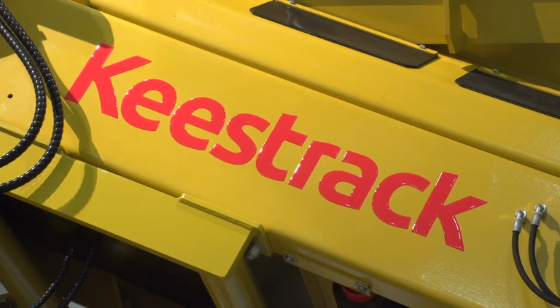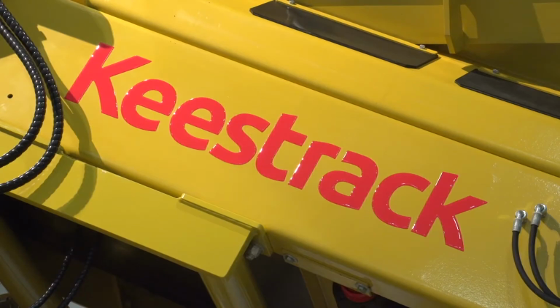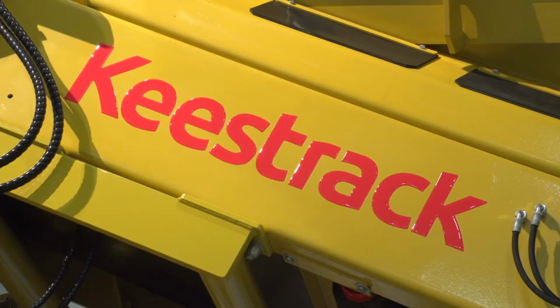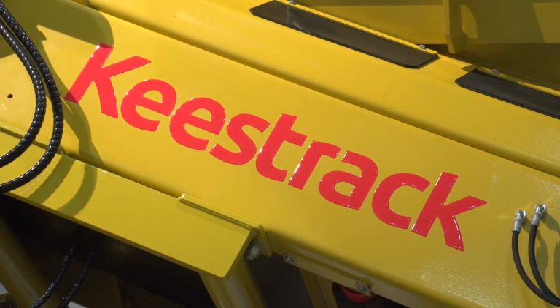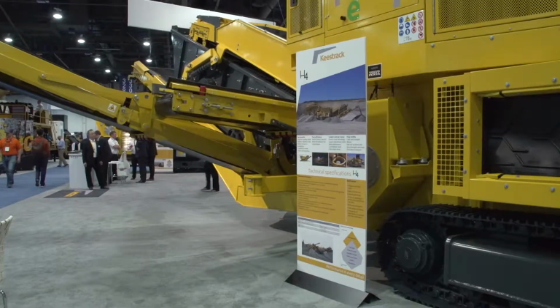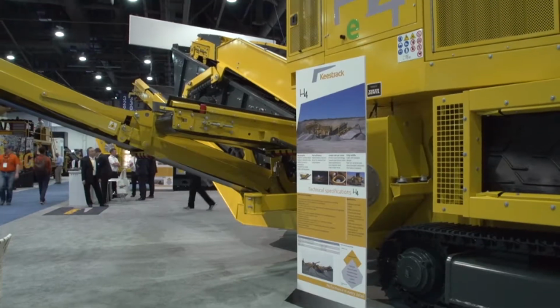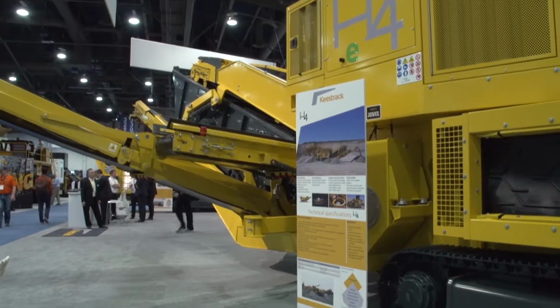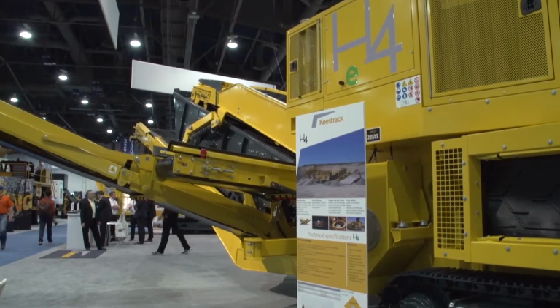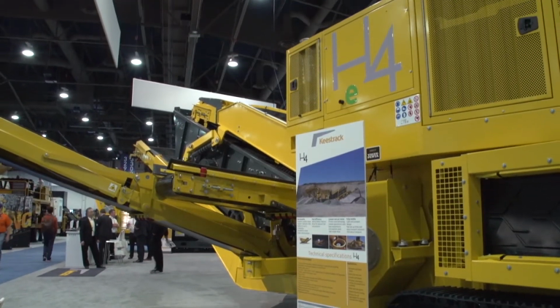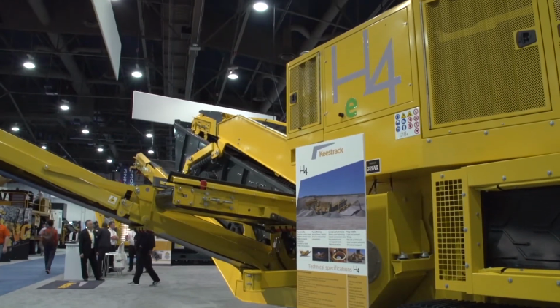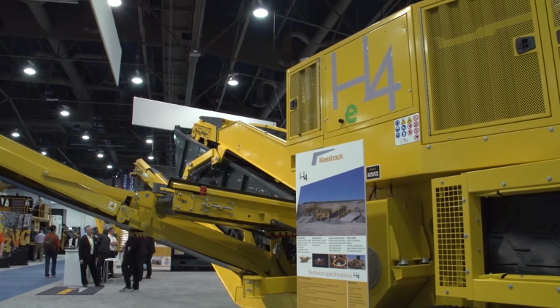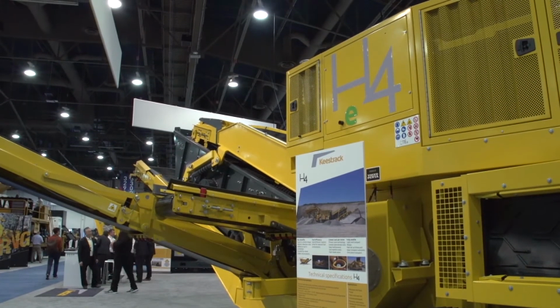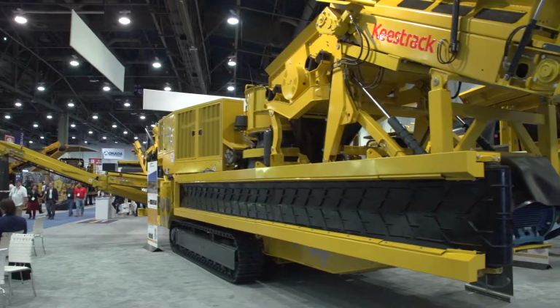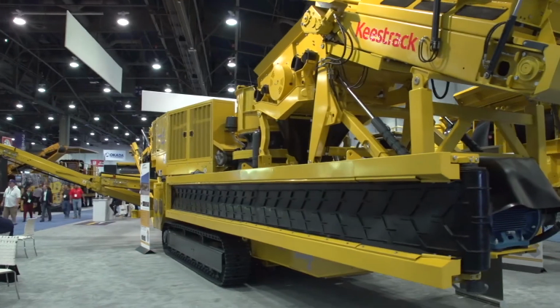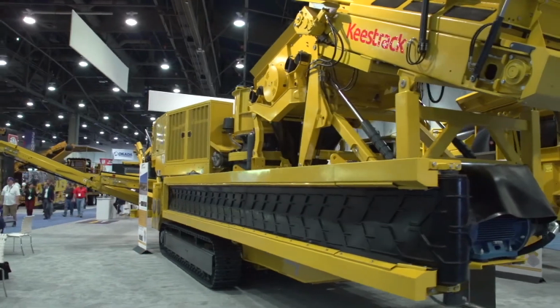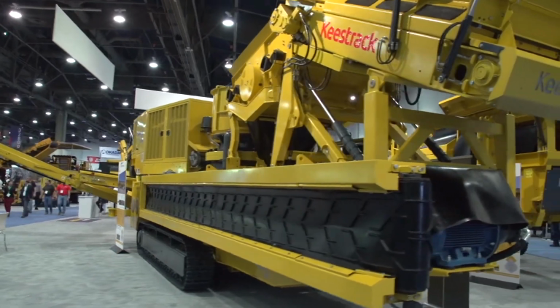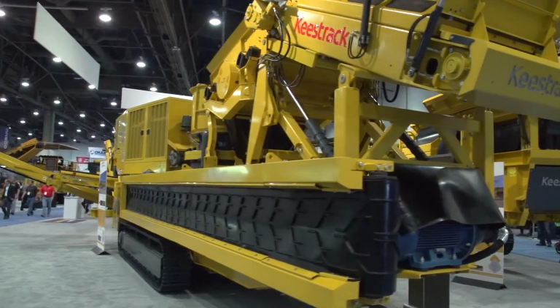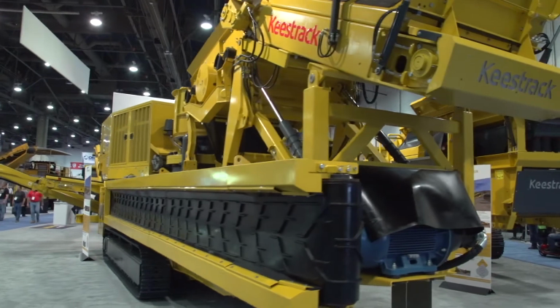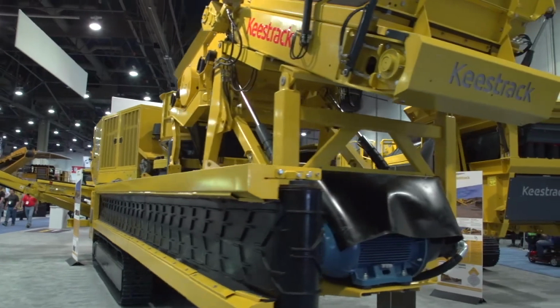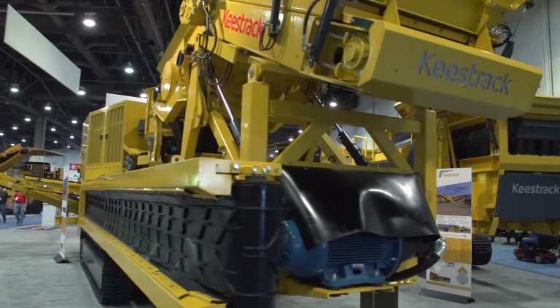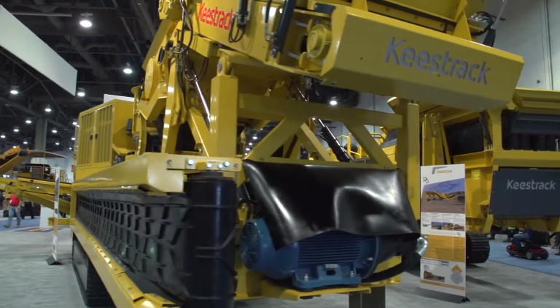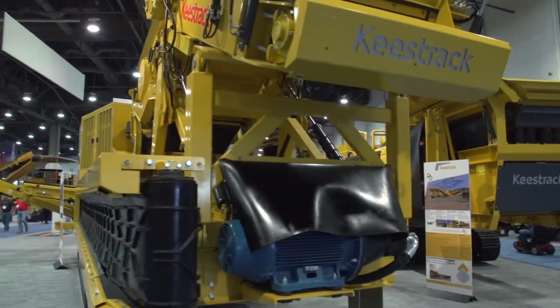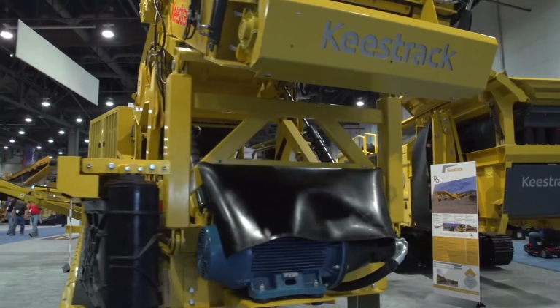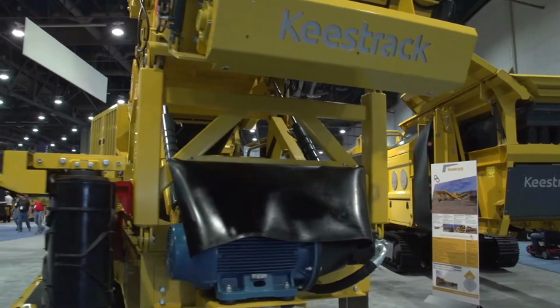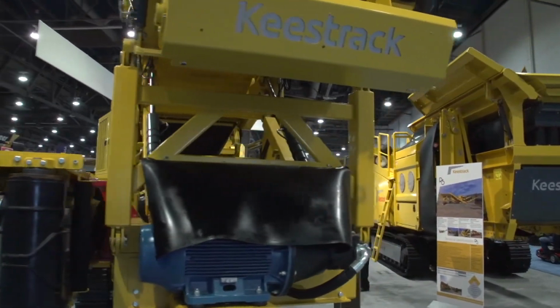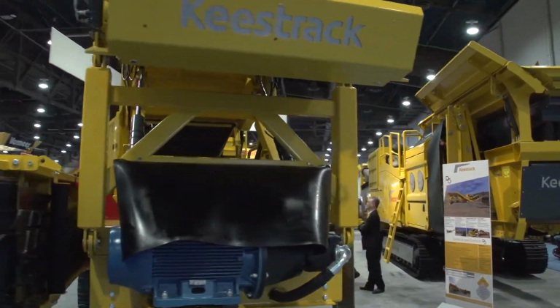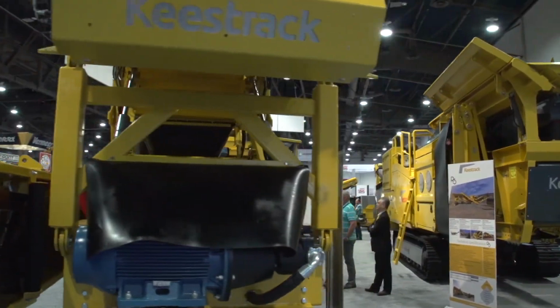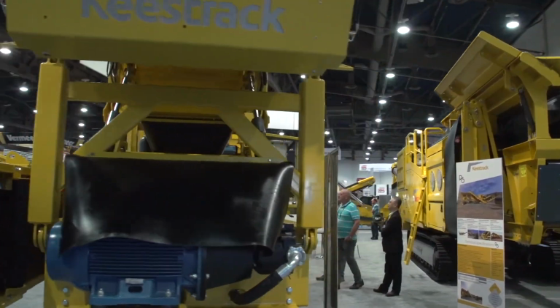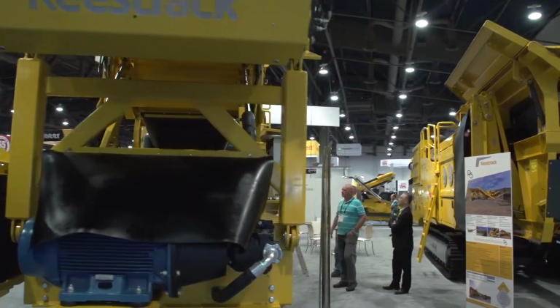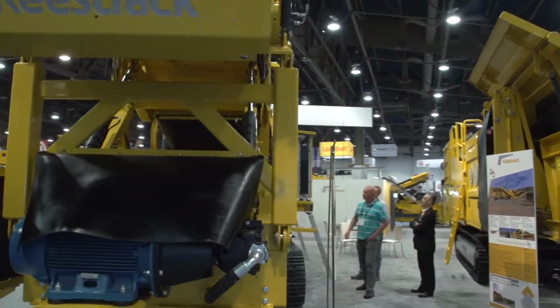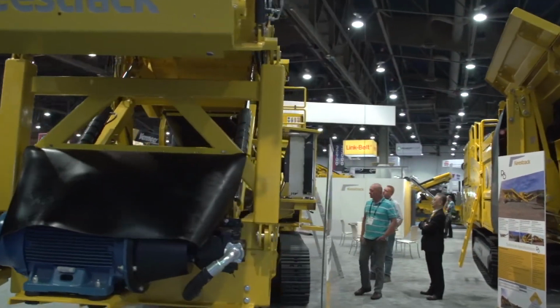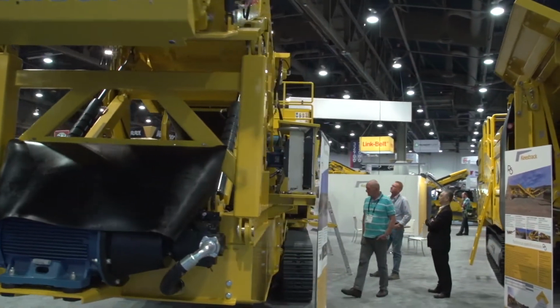This unit, we call it a full hybrid unit. That means it can either be driven as a diesel, or we can plug into a genset, or we can plug into the mains electricity.